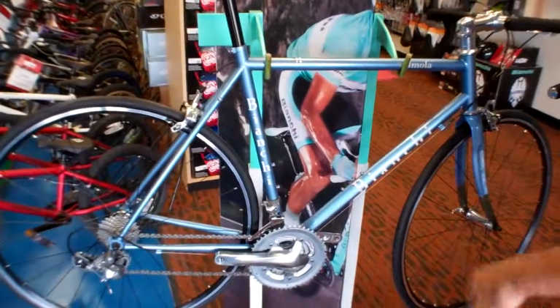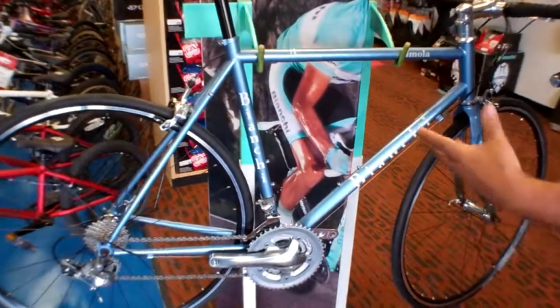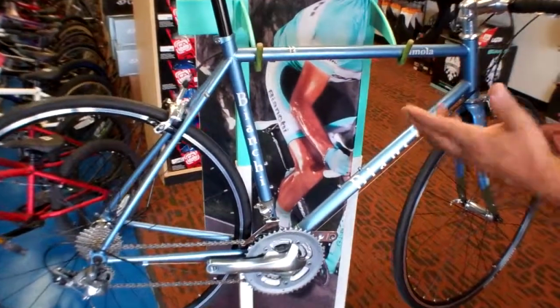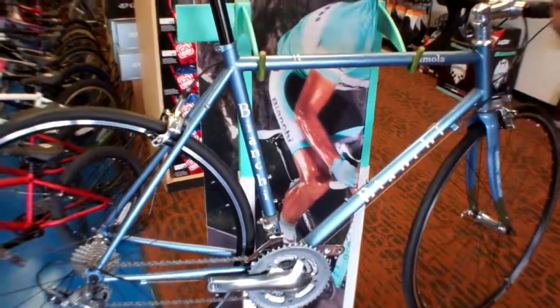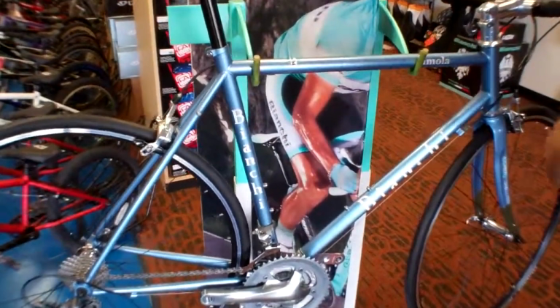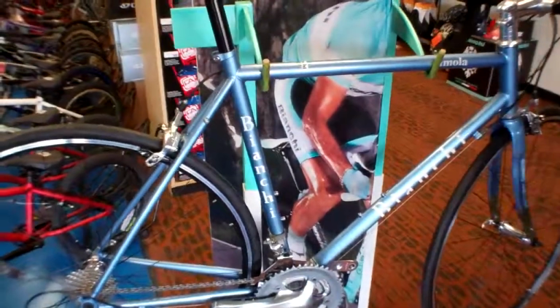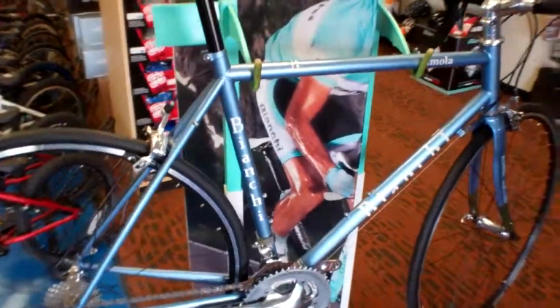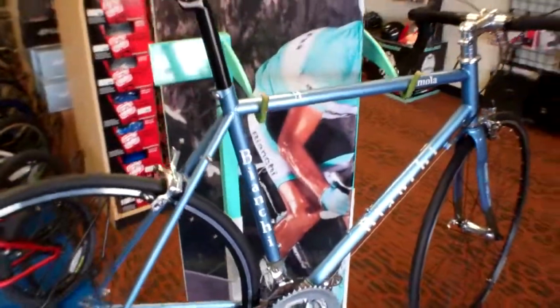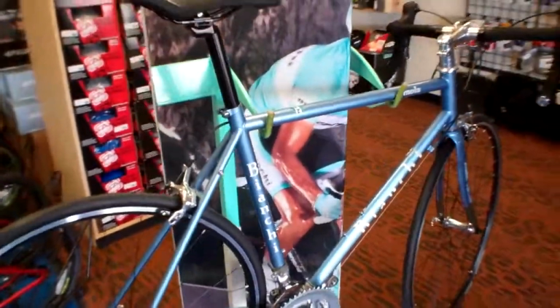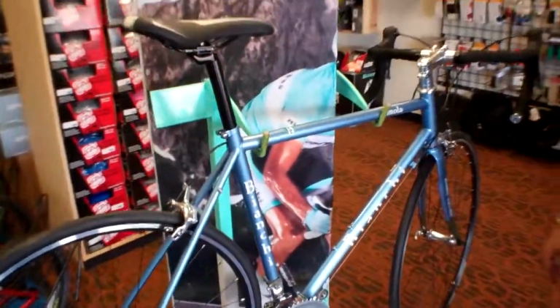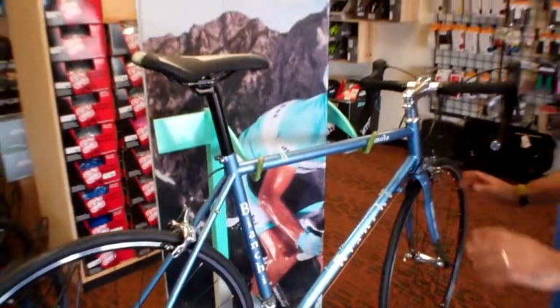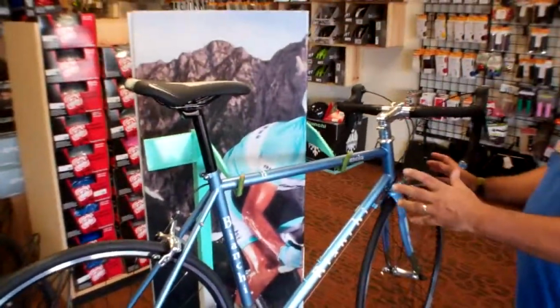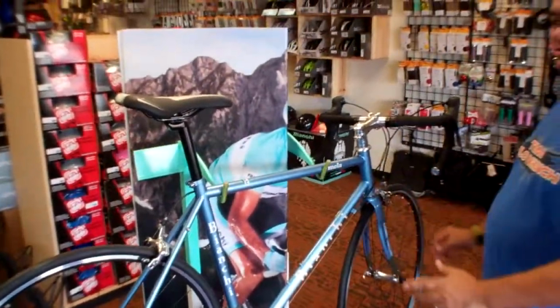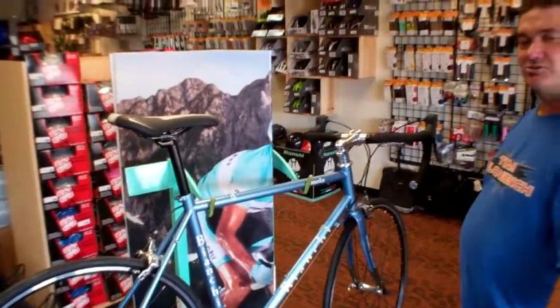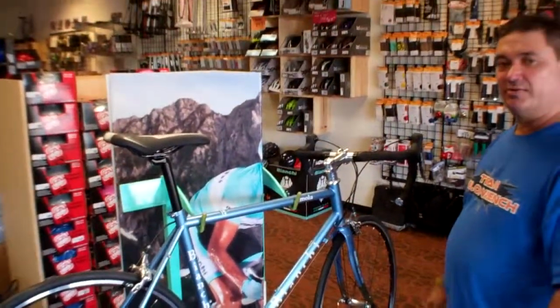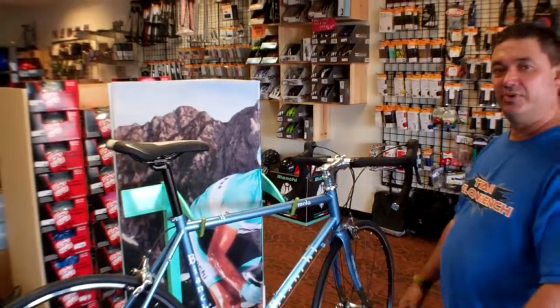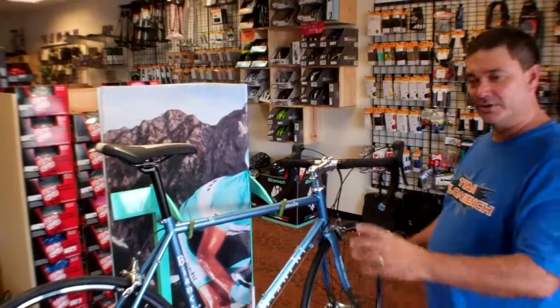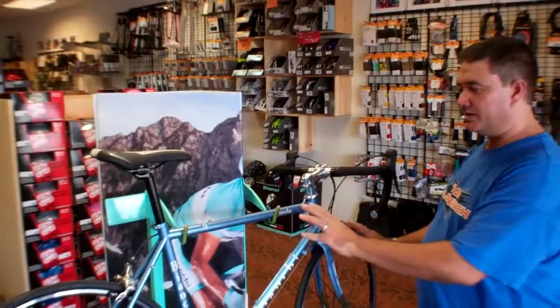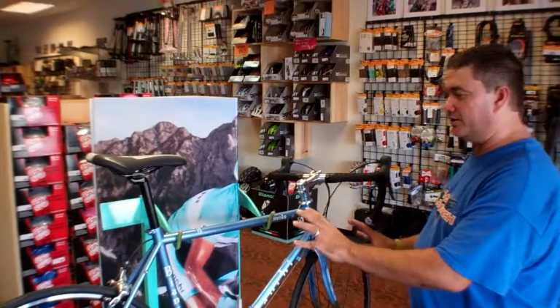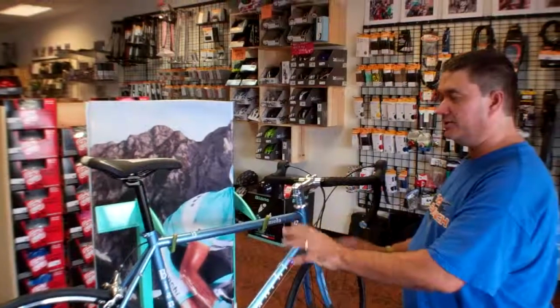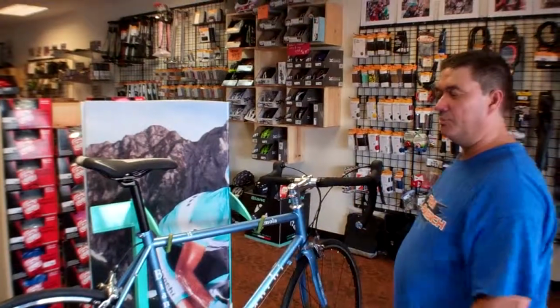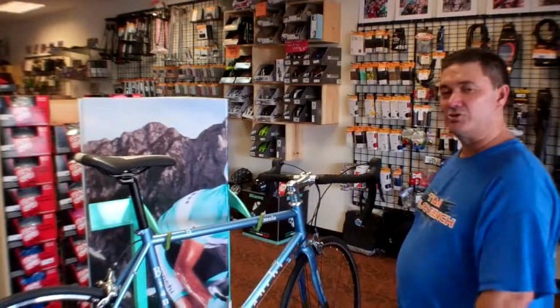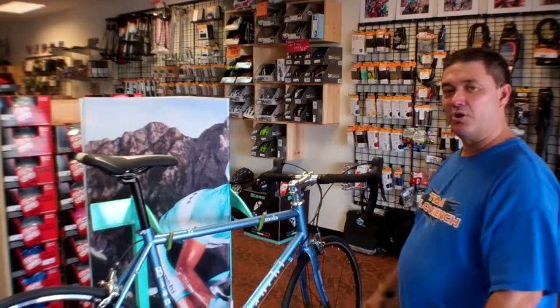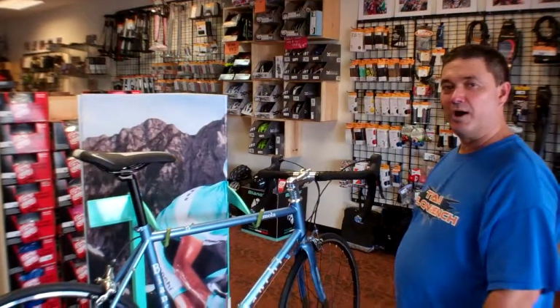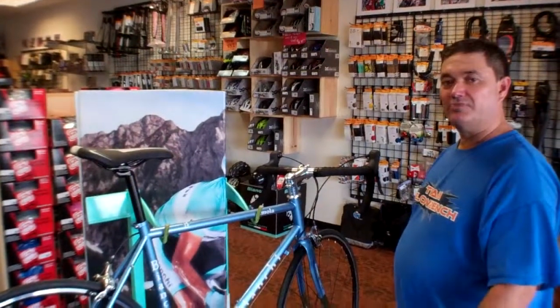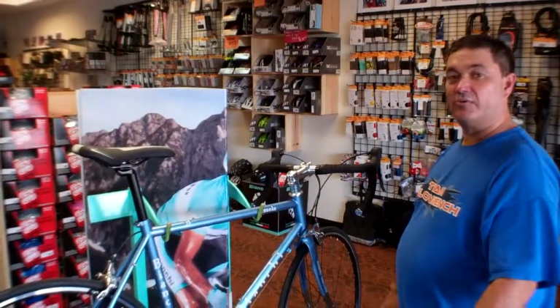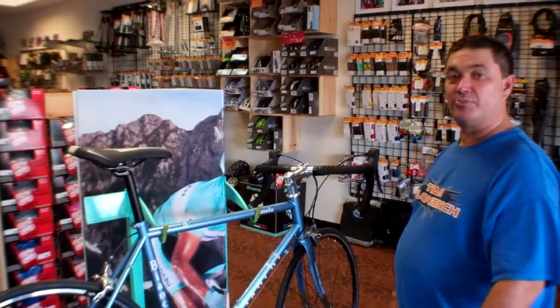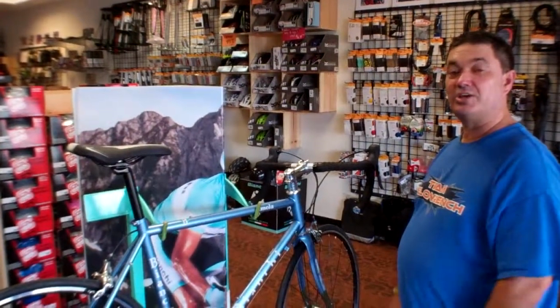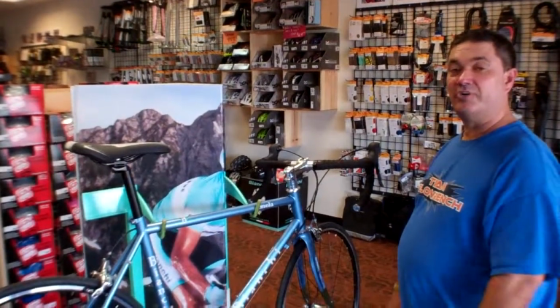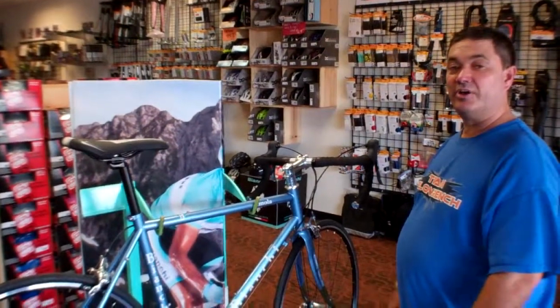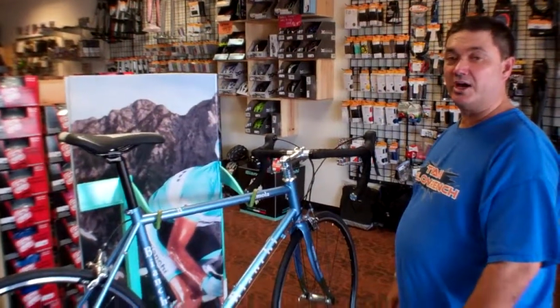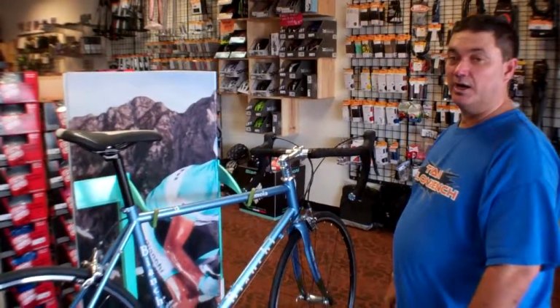If you feel like it, come on down here to VeloWrench Bike Shop, take it for a test drive, feel what the Italian bikes are all about. It's VeloWrench Bike Shop — VeloWrench.com.